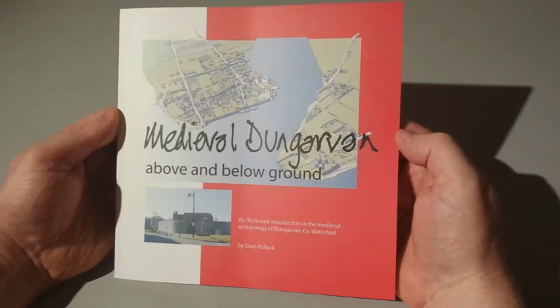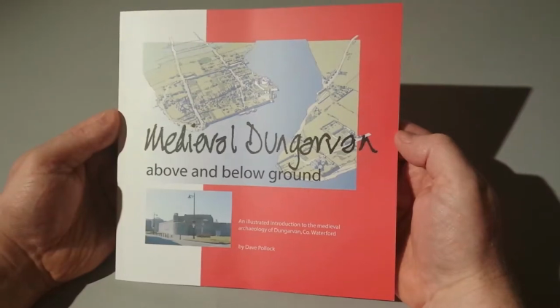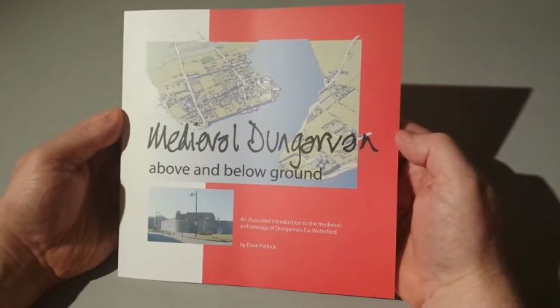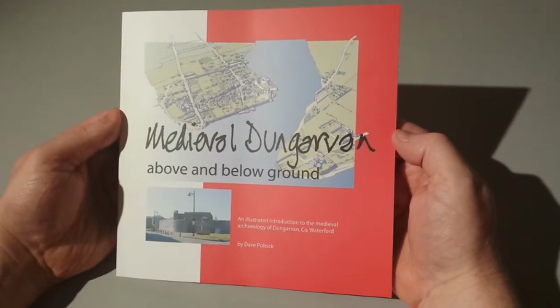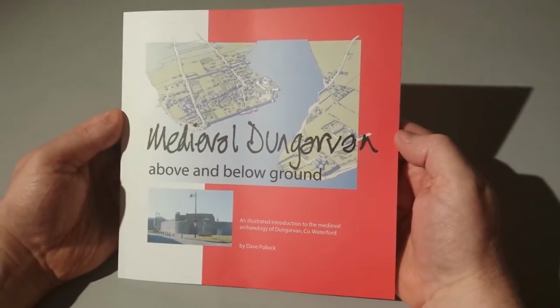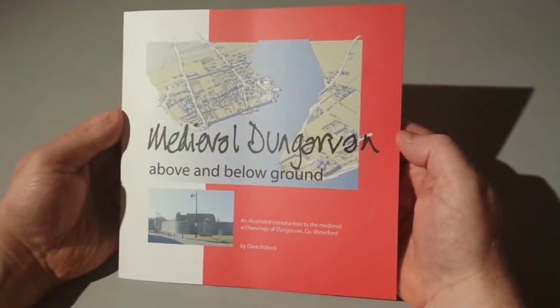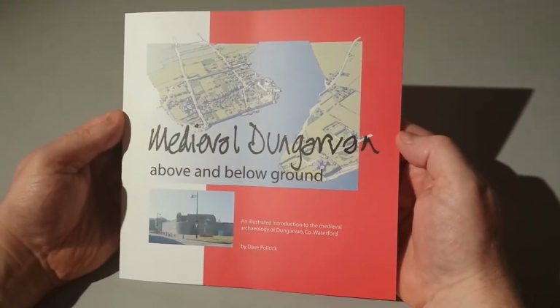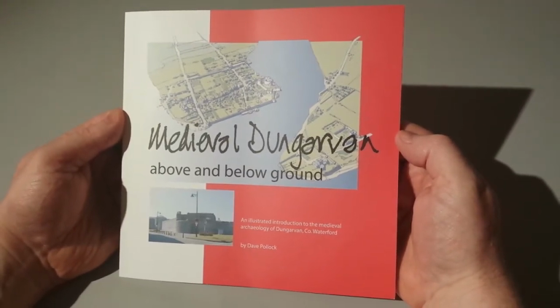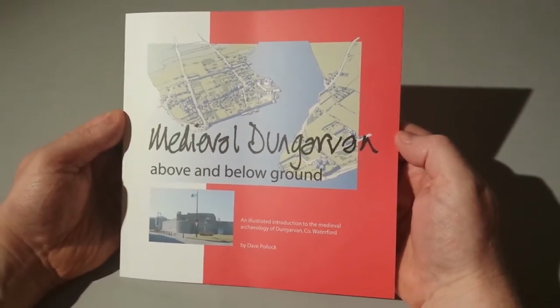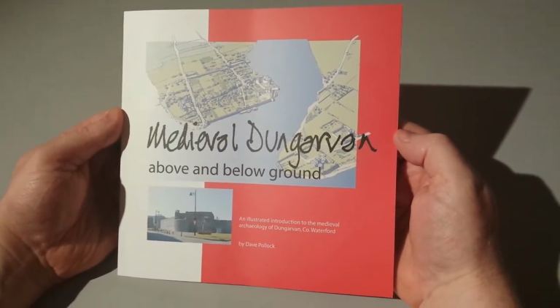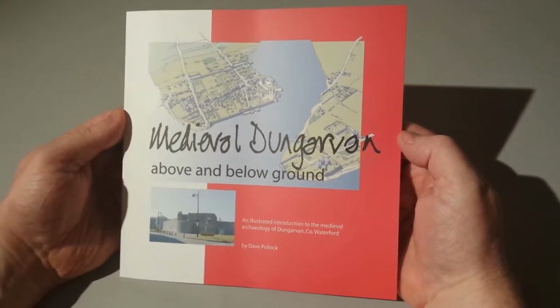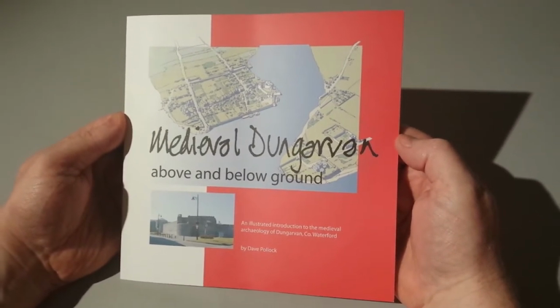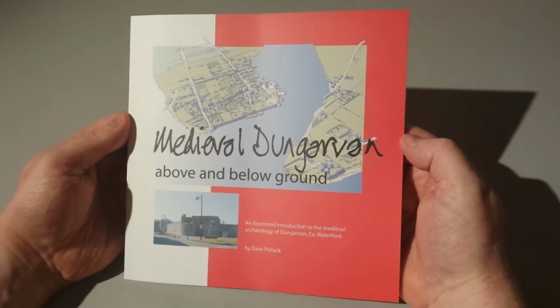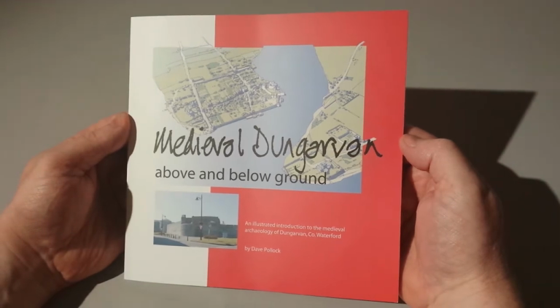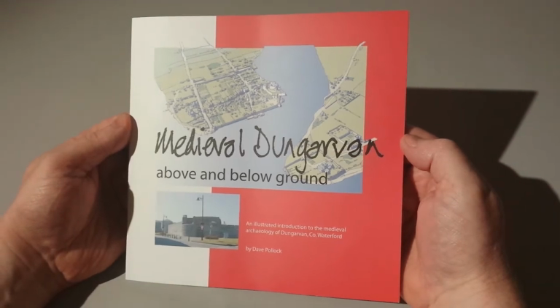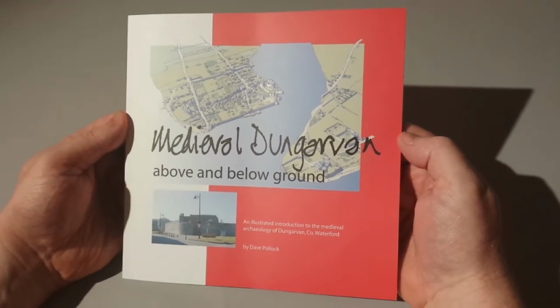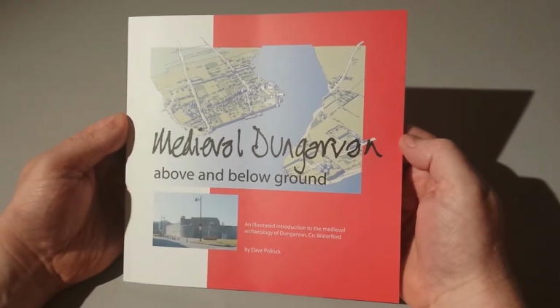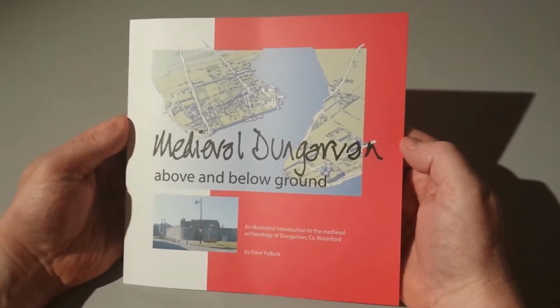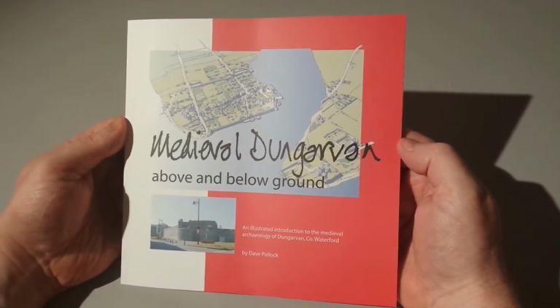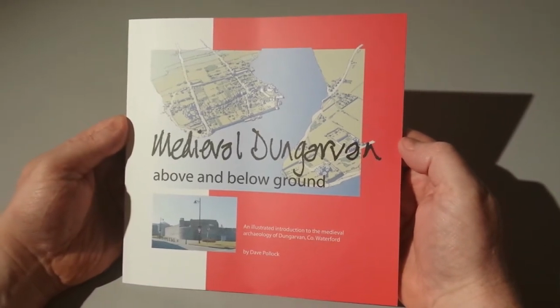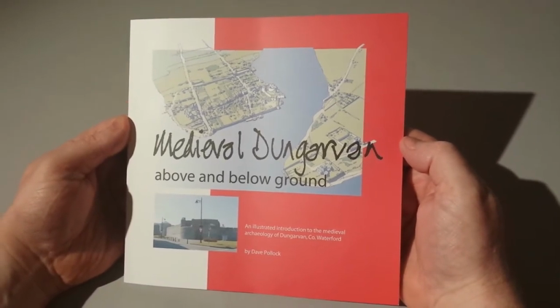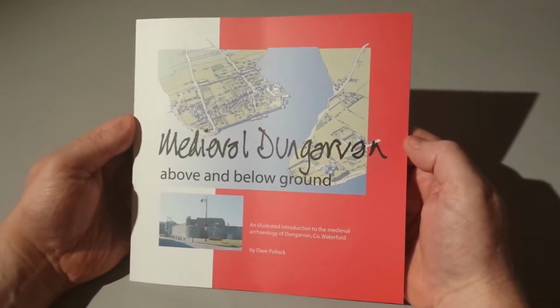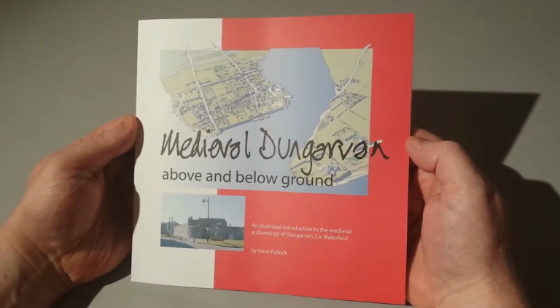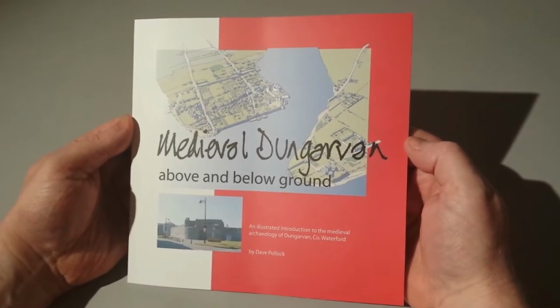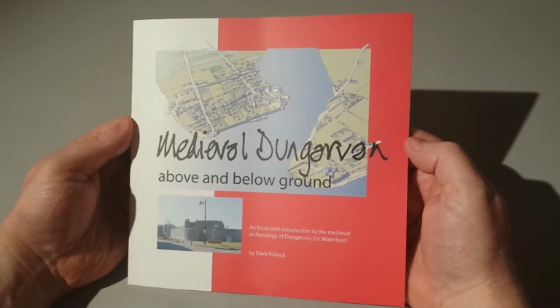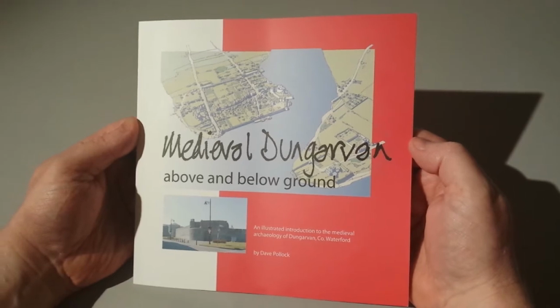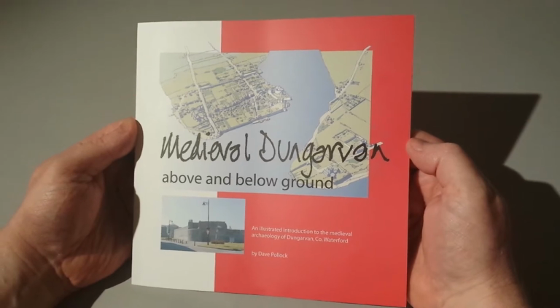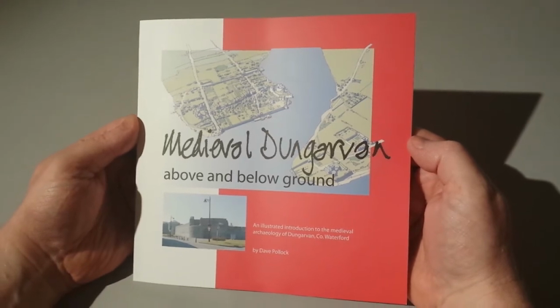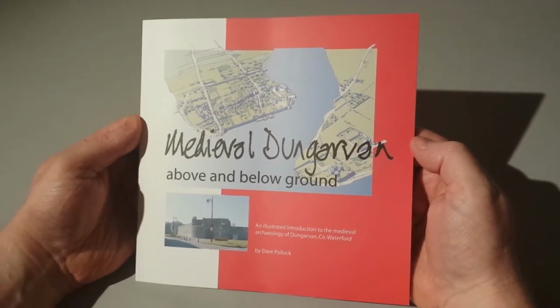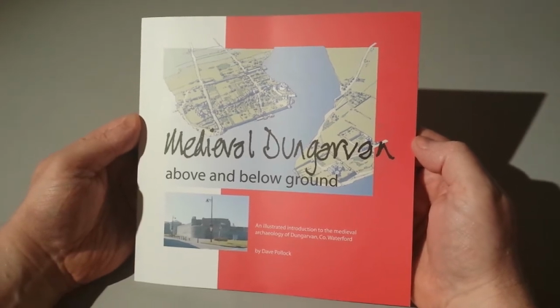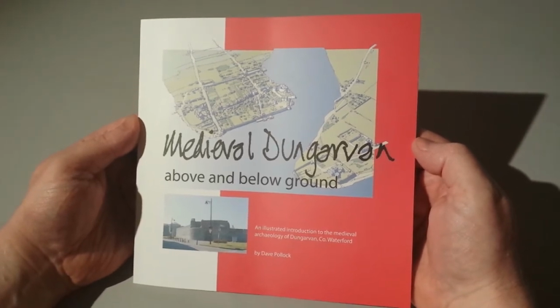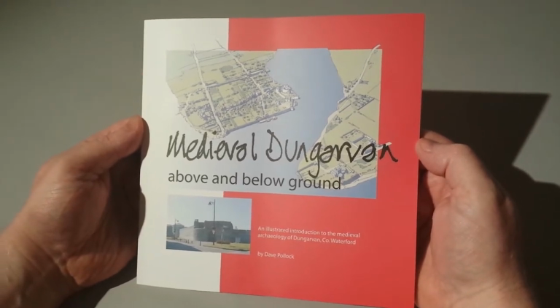We're just going to do a little review of the latest book that's been published about Dungarvan history. It's on medieval Dungarvan and it's written by archaeologist Dave Pollock, the gentleman who did much of the archaeological digs around Dungarvan over the past 20 years.